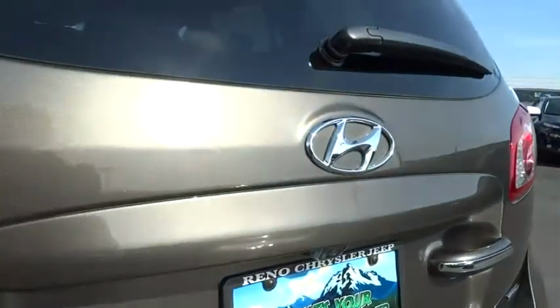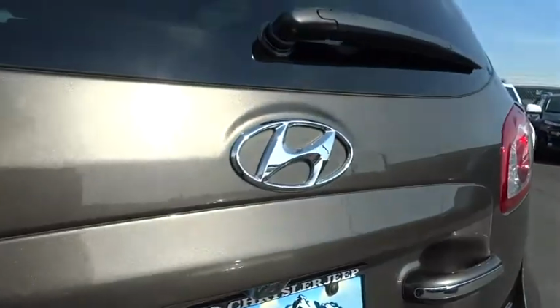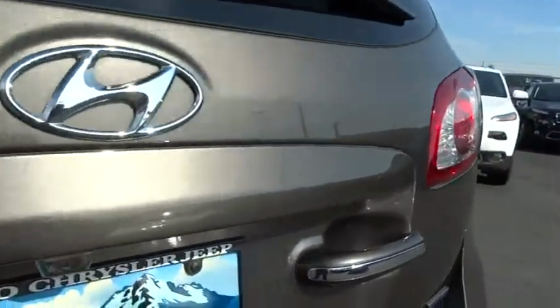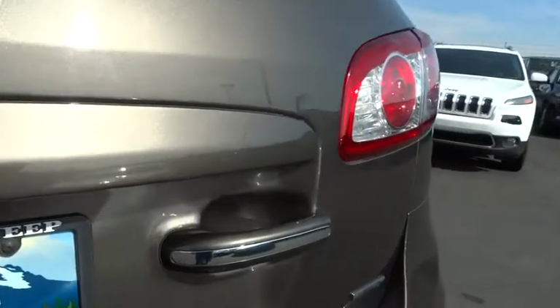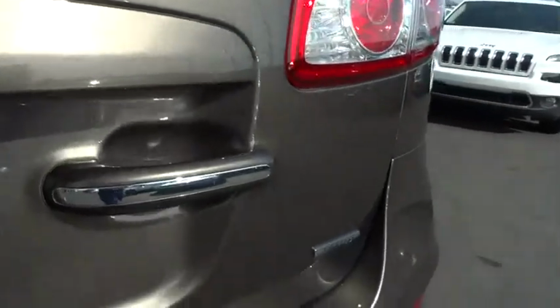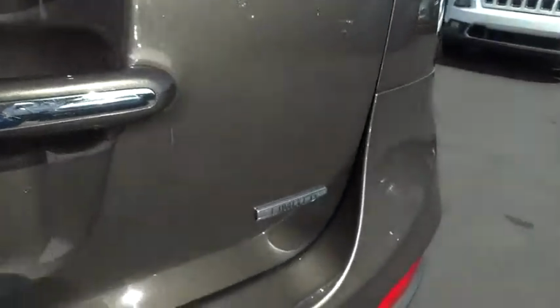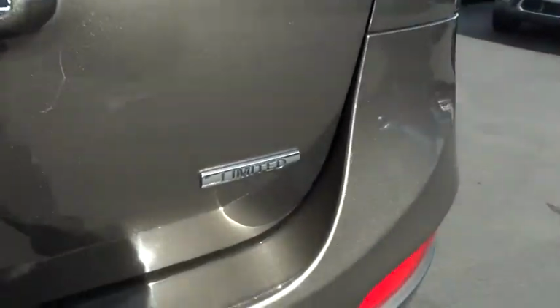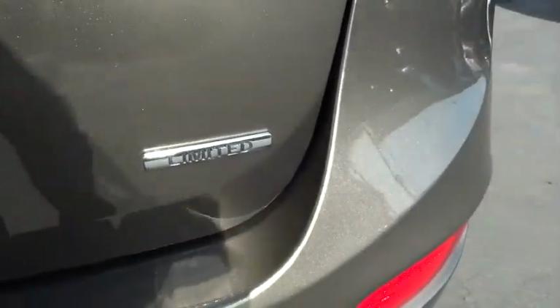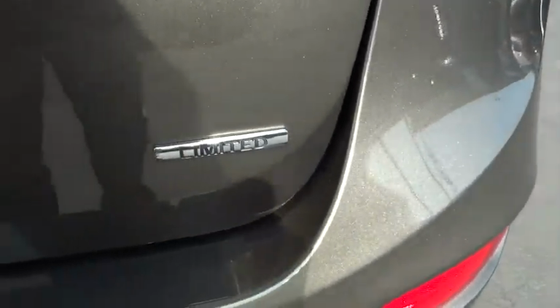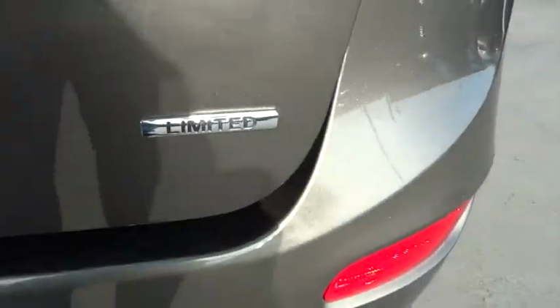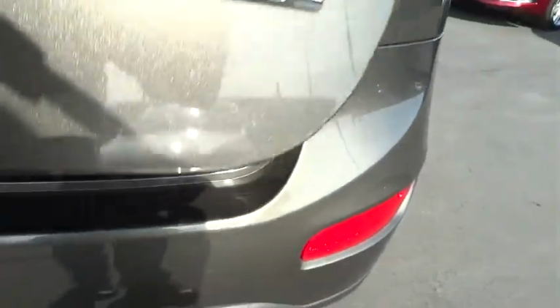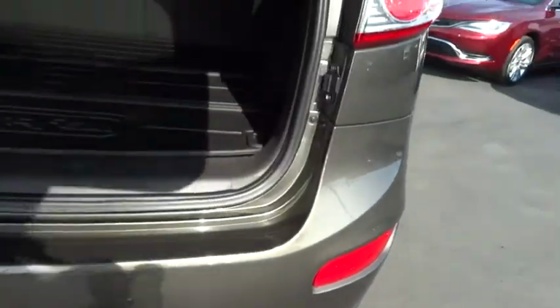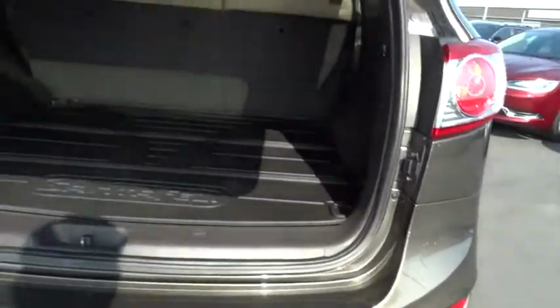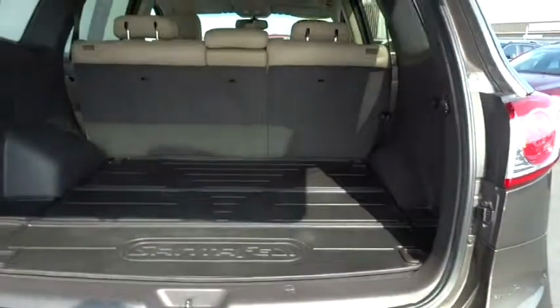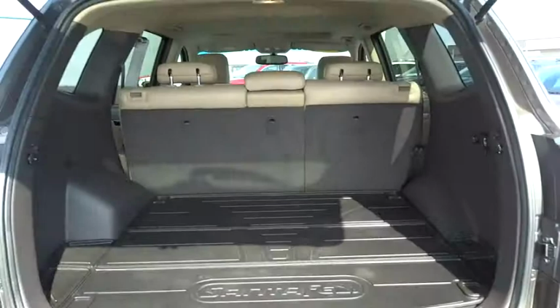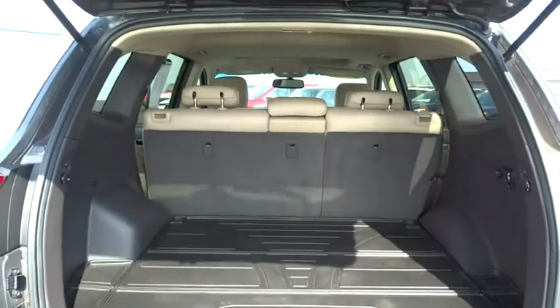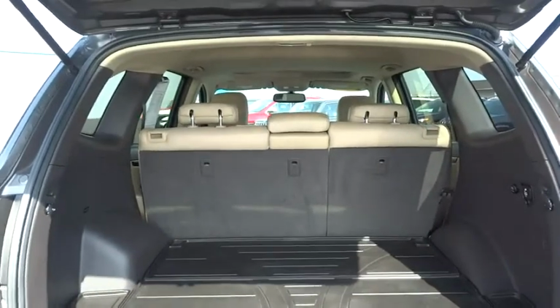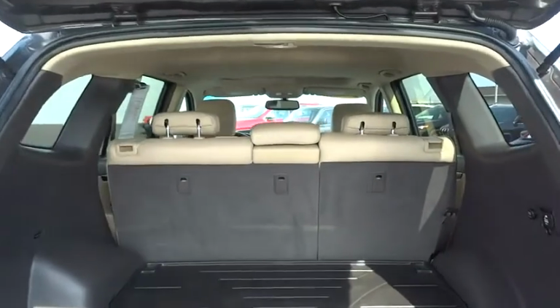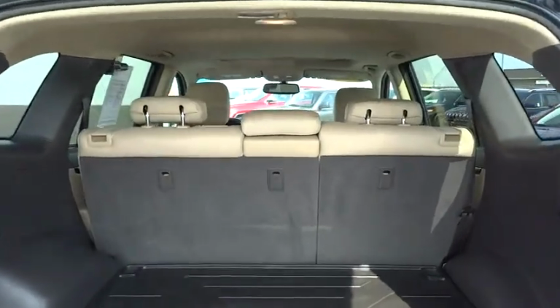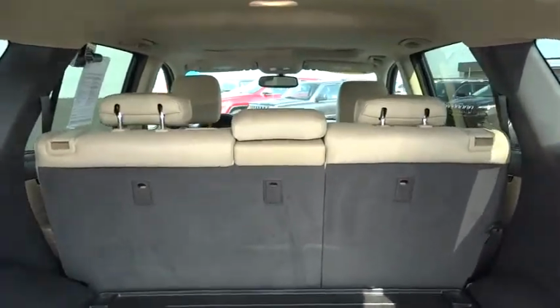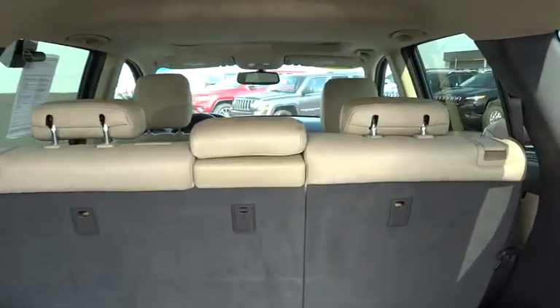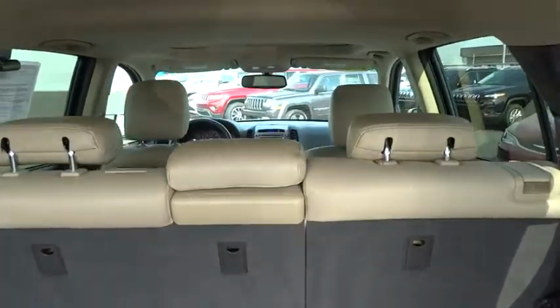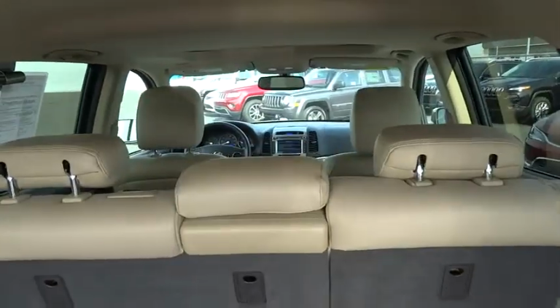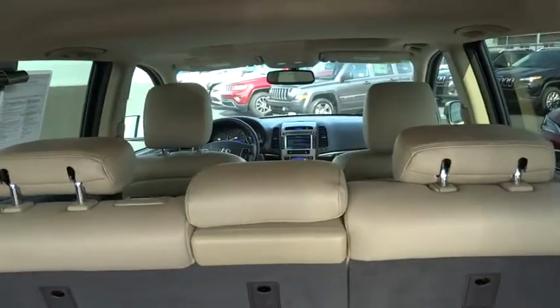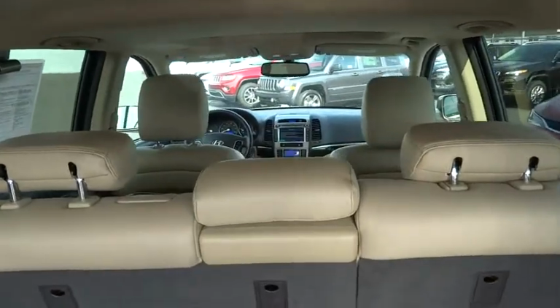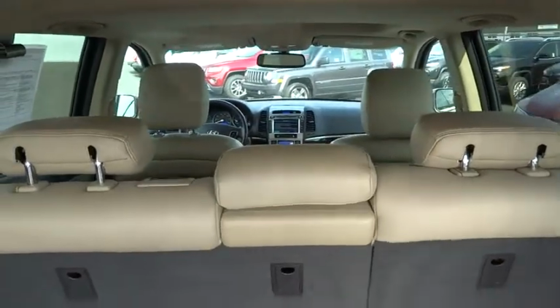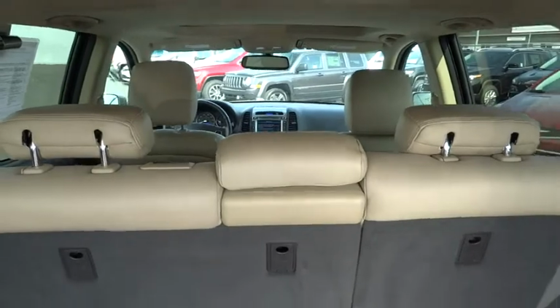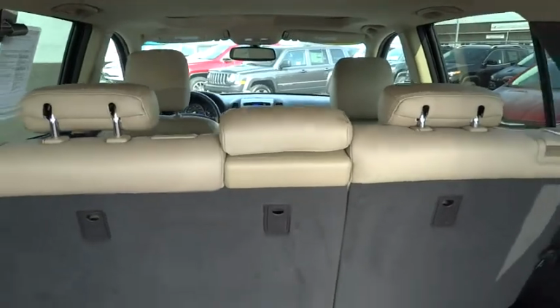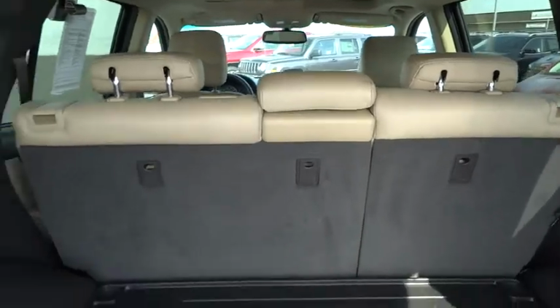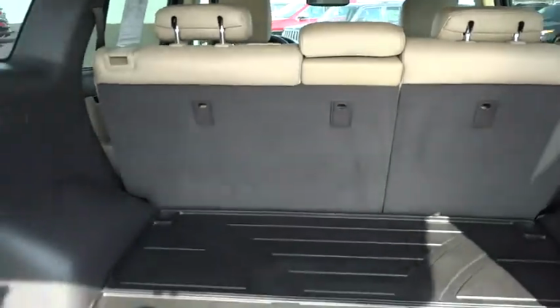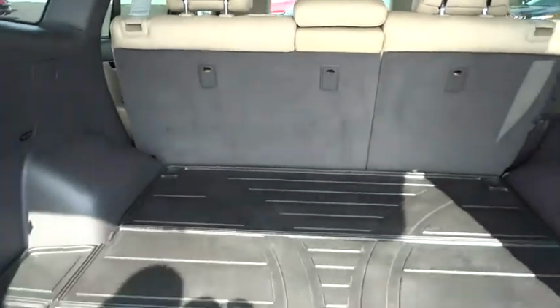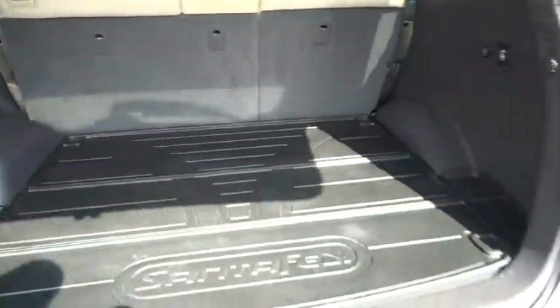Leather-wrapped steering wheel, moonroof, Bluetooth, driver airbag, adjustable steering wheel, power steering, air conditioning, front alloy wheels, driver lumbar, four-wheel disc brakes, cruise control, four-wheel ABS.